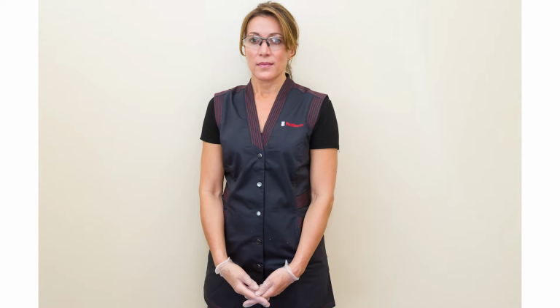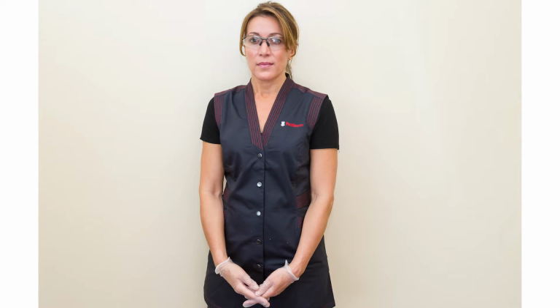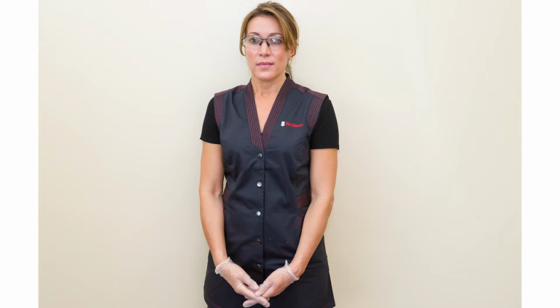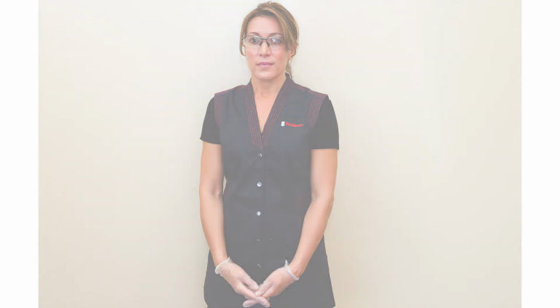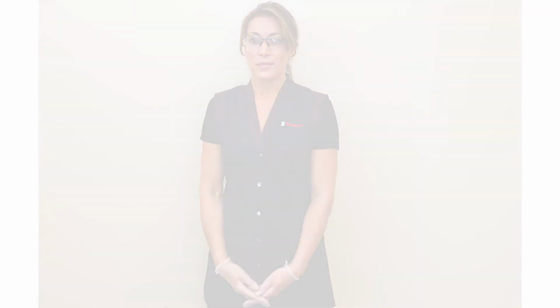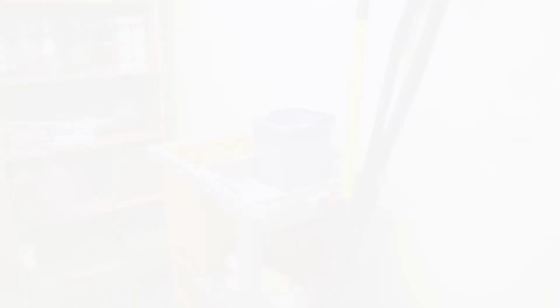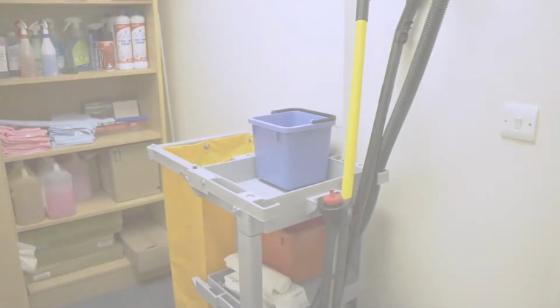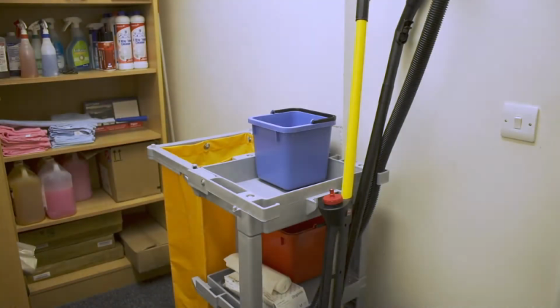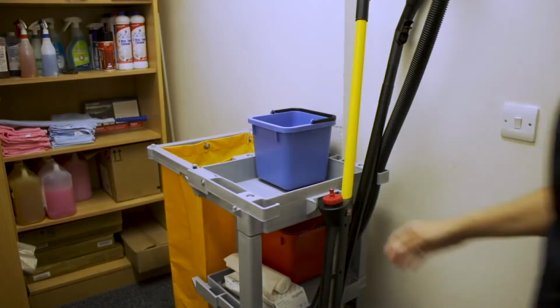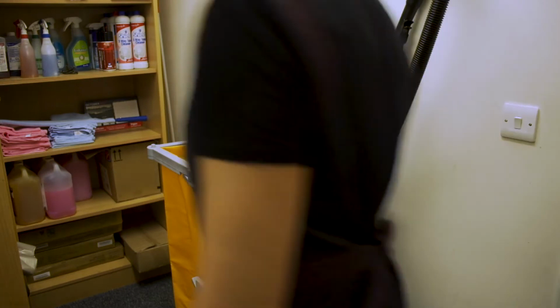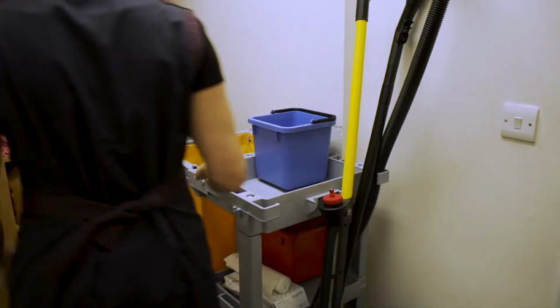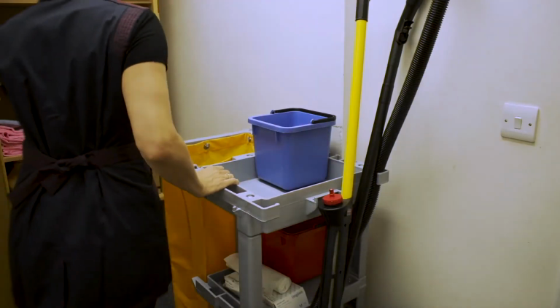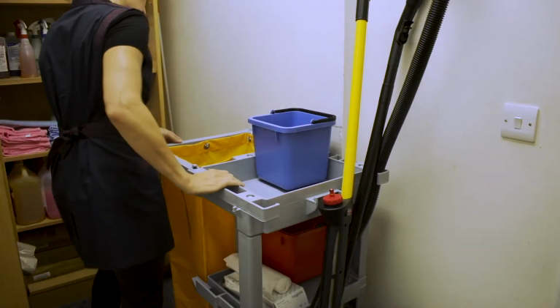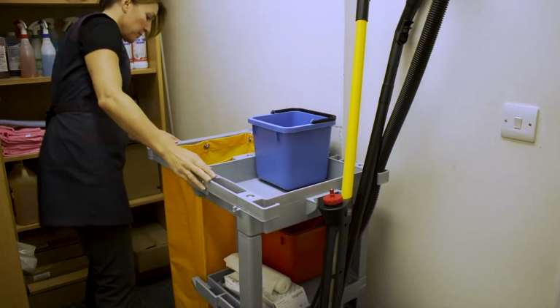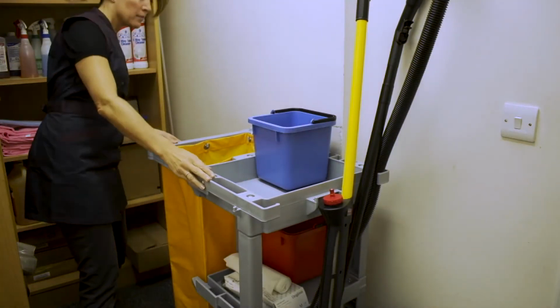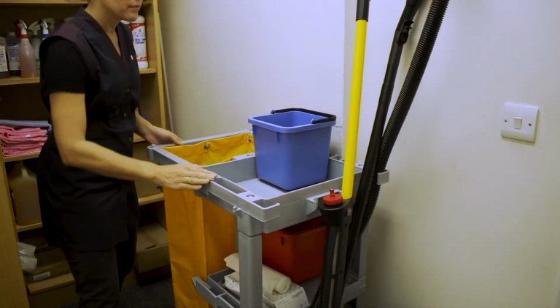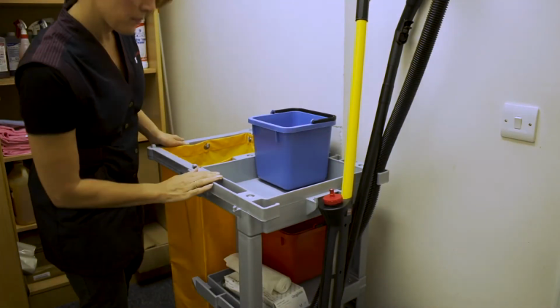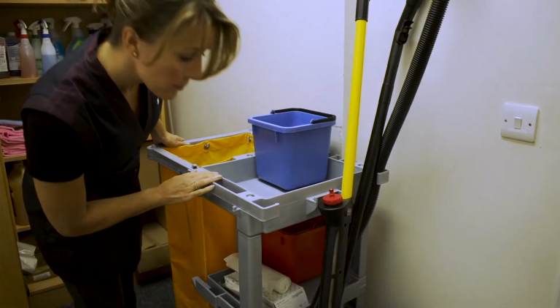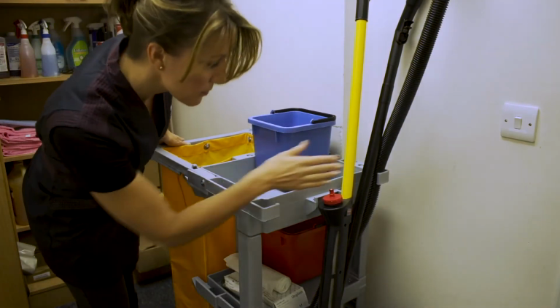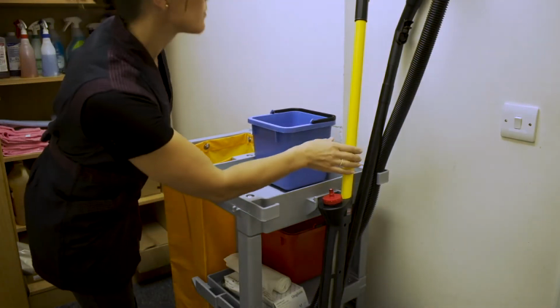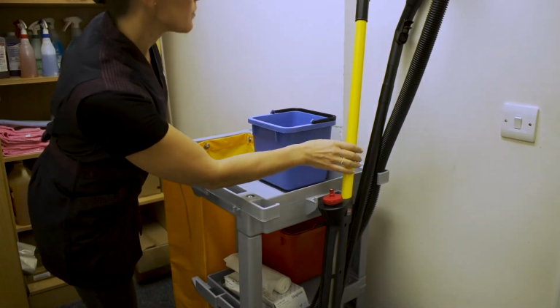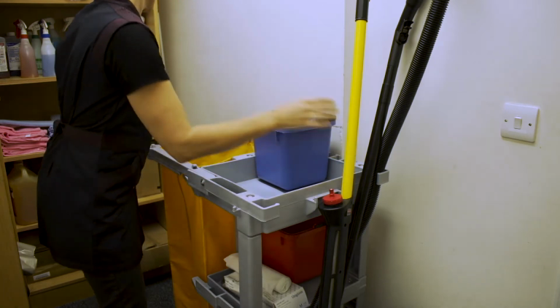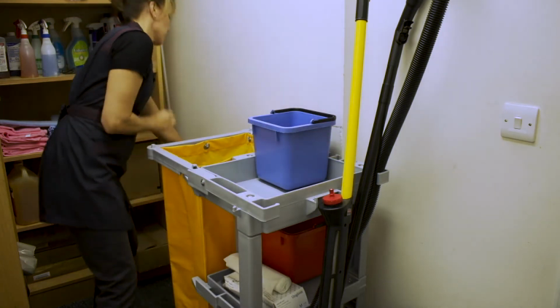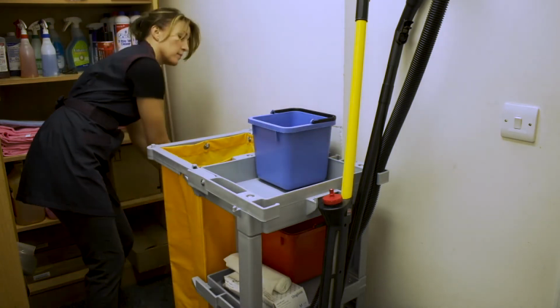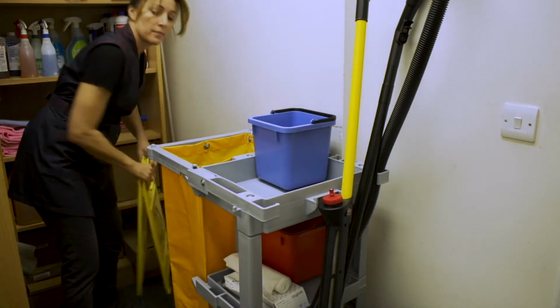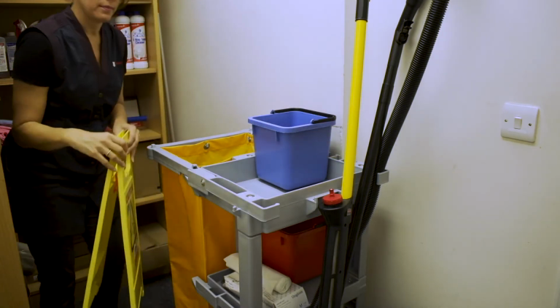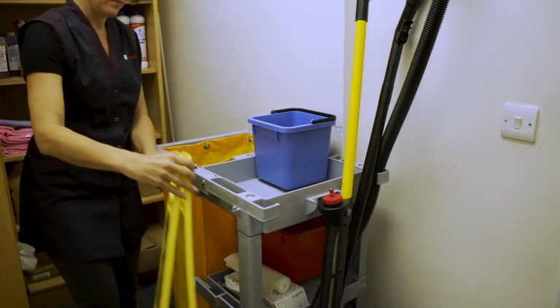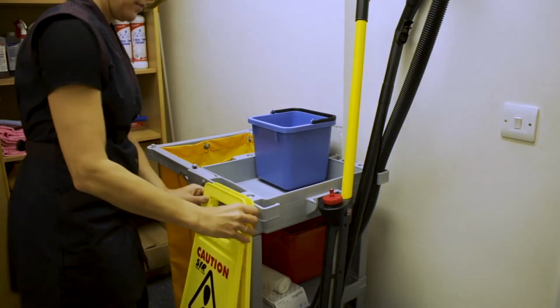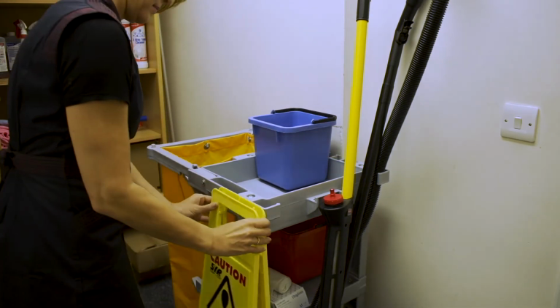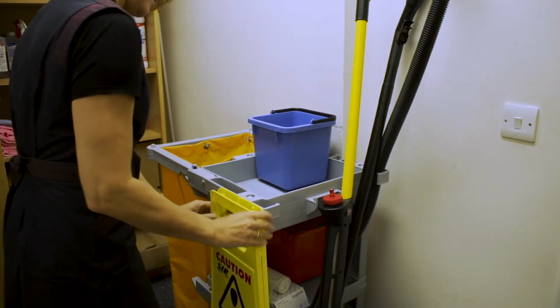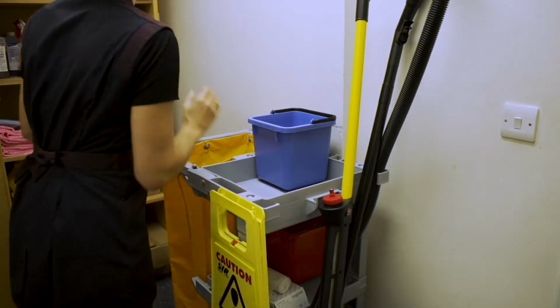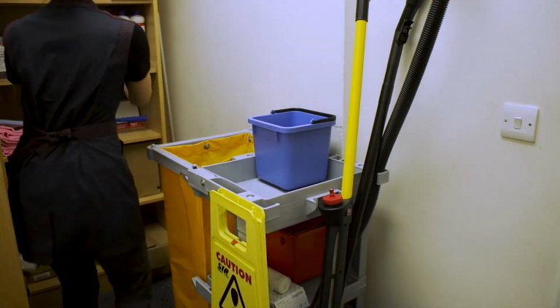Now you can go to the cleaners cupboard and assemble all the equipment you will need for your shift. First check you have your vacuum, mop, red and blue buckets, dustpan and brush, bin liners, gloves and cleaning signs.